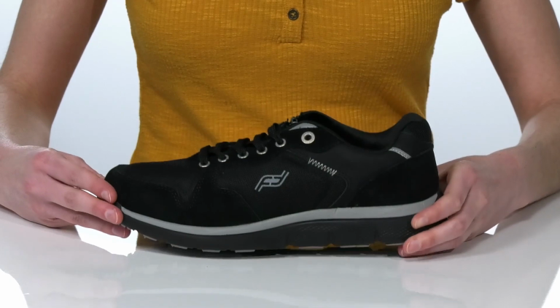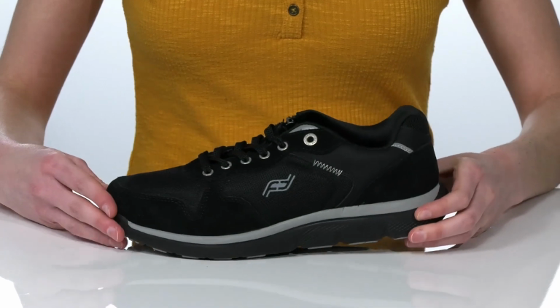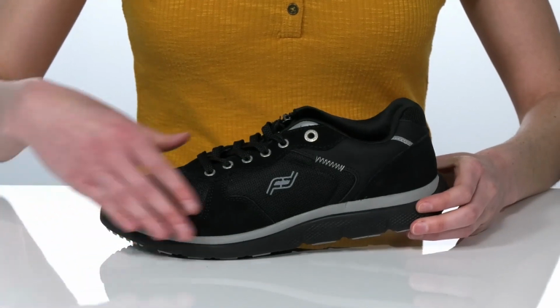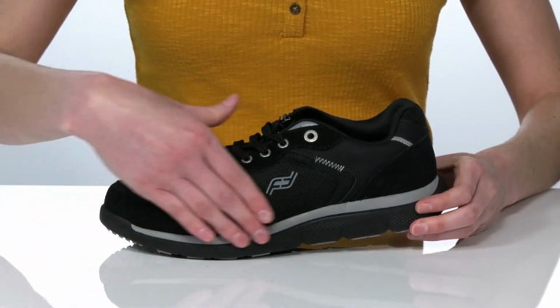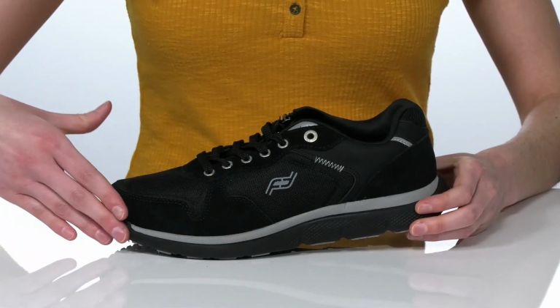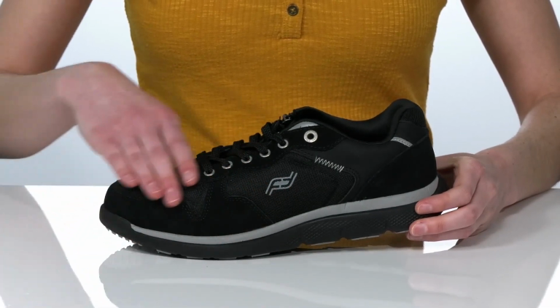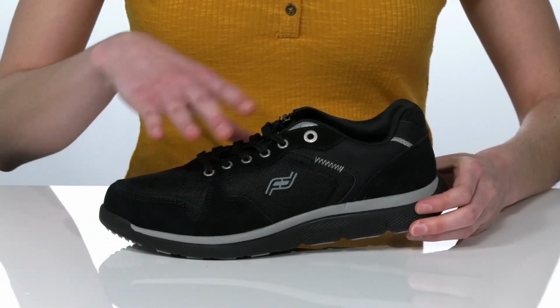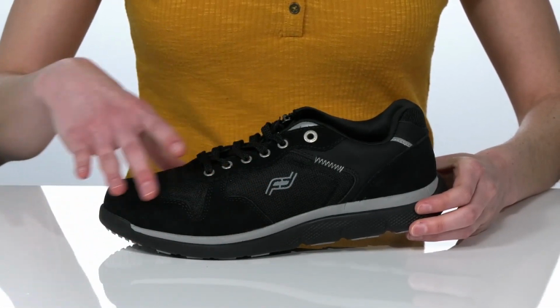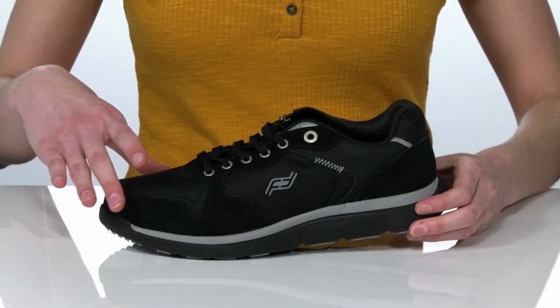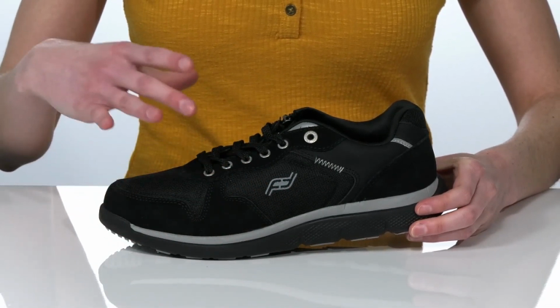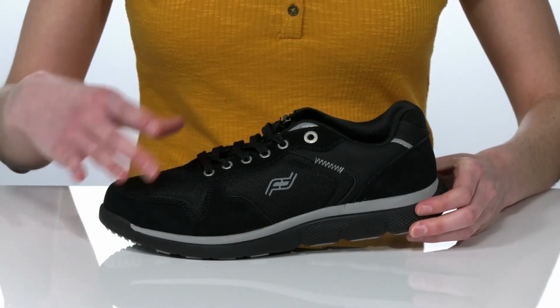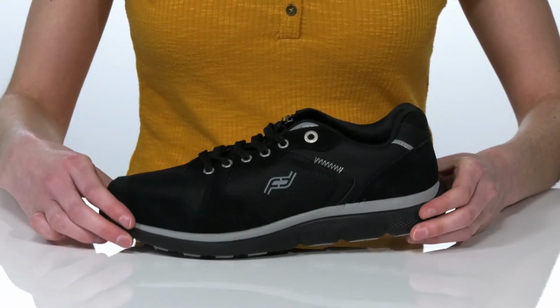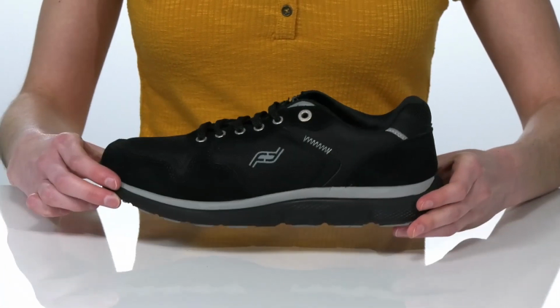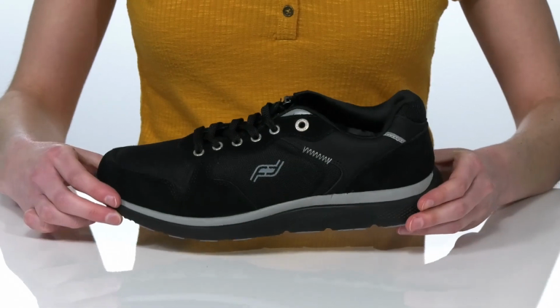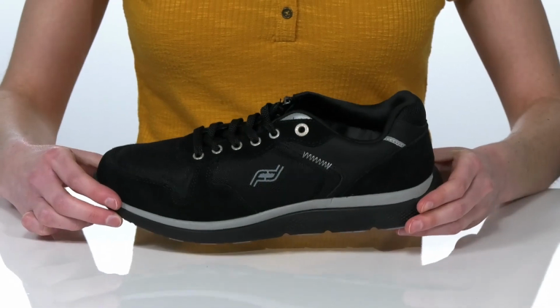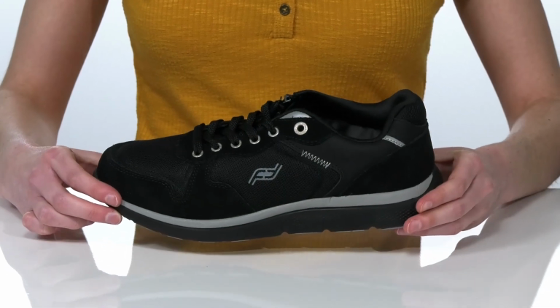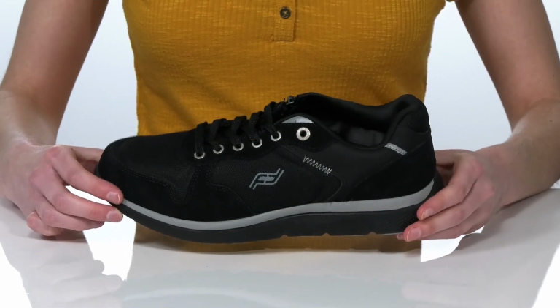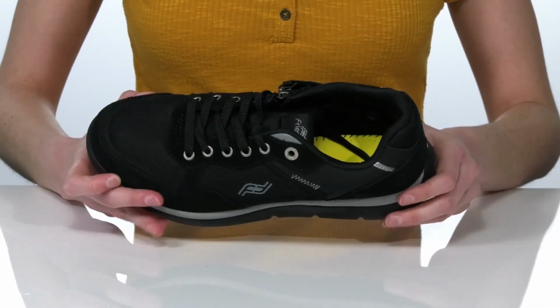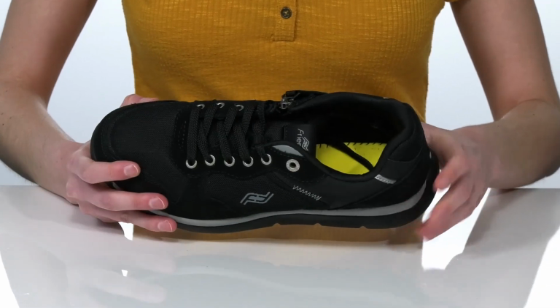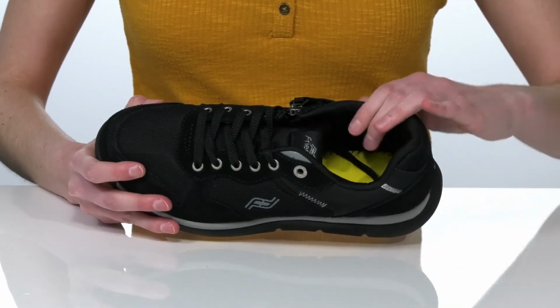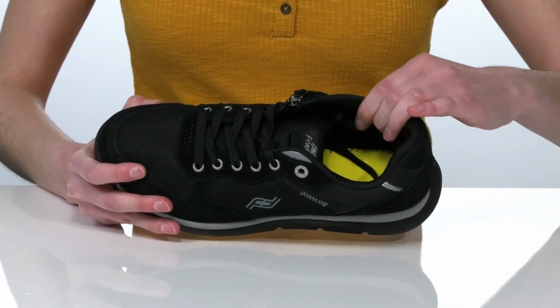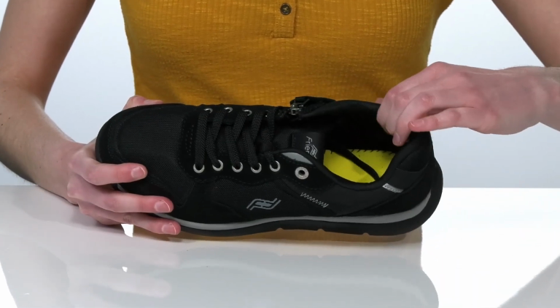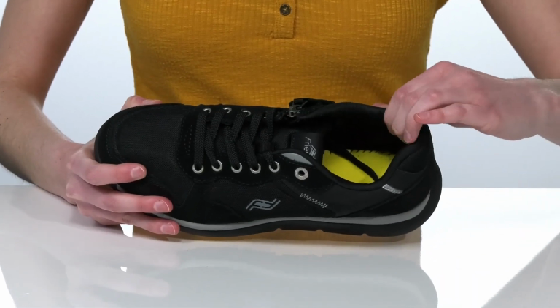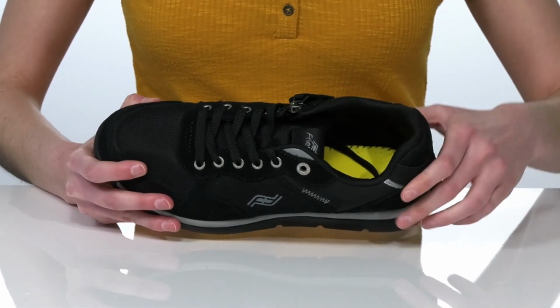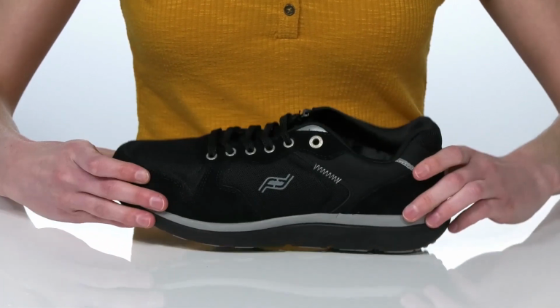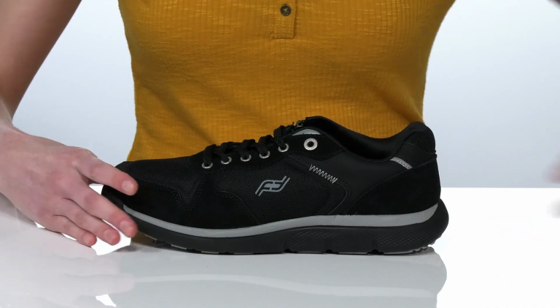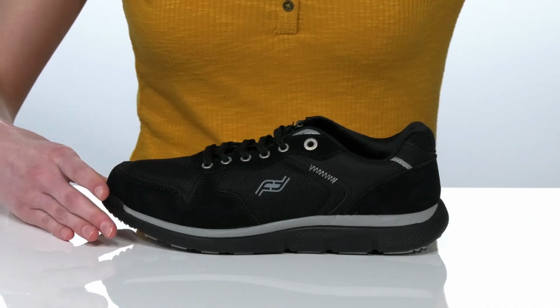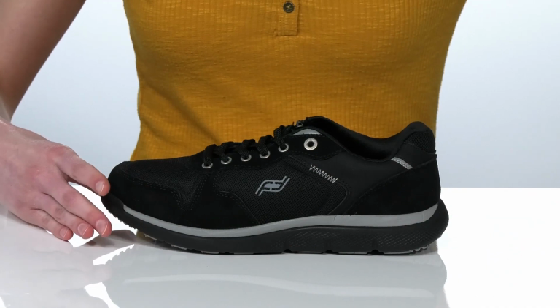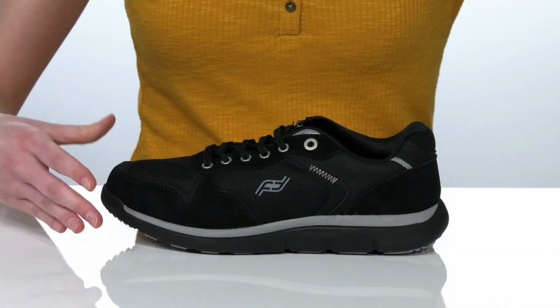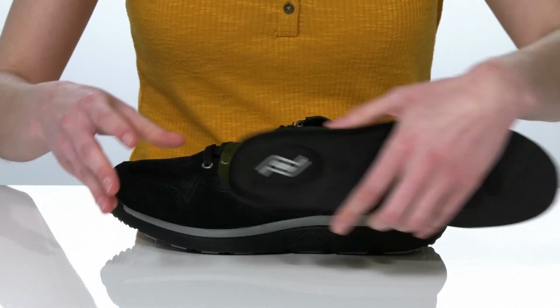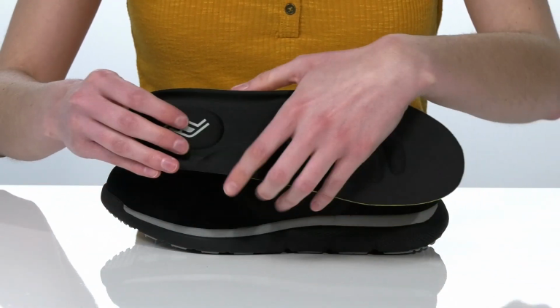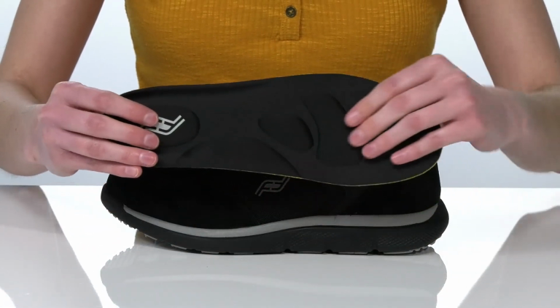This shoe has a wider toe box that will accommodate any foot braces or just wider set feet. Inside, there's a nice amount of padding around the collar, and they also have a removable footbed.